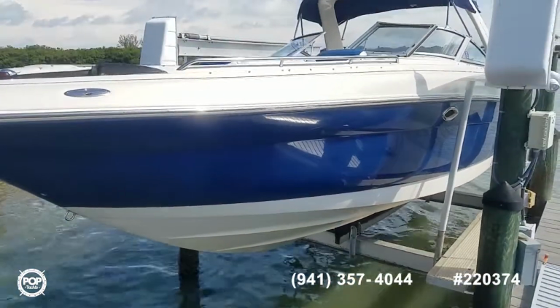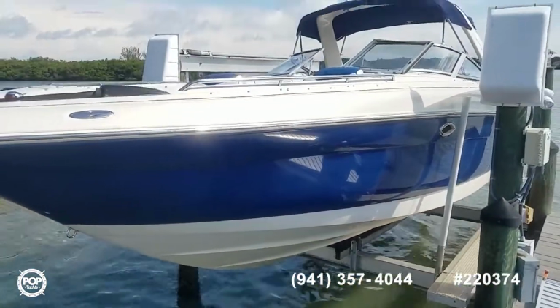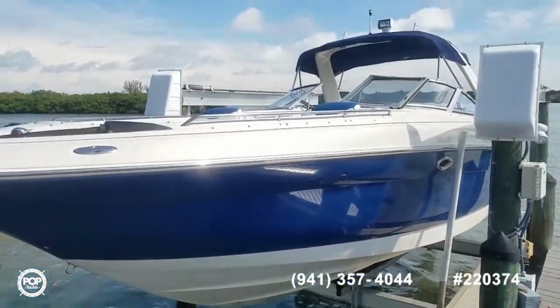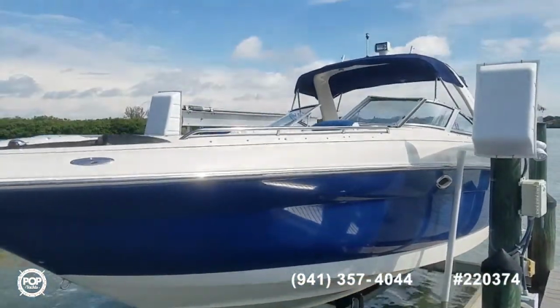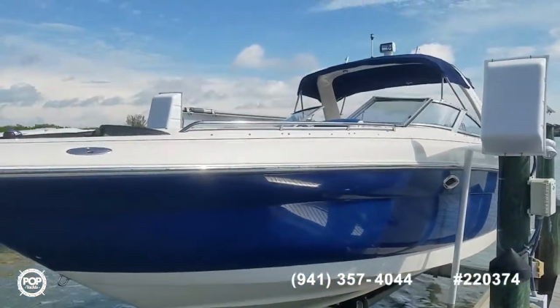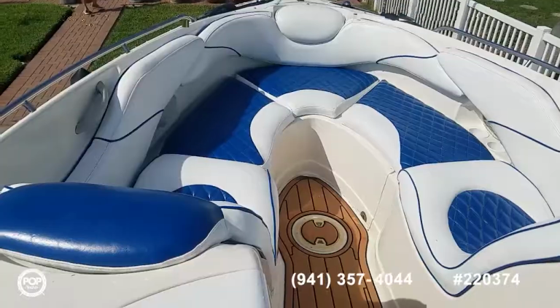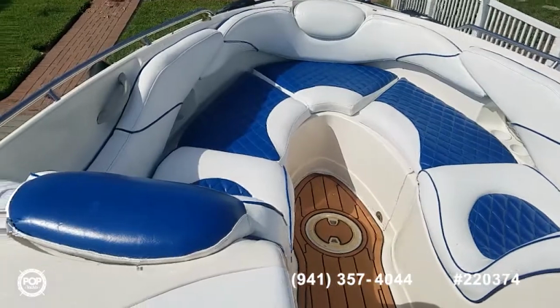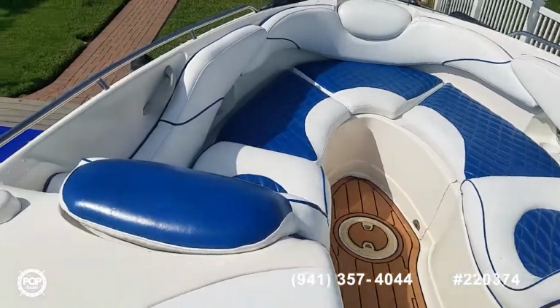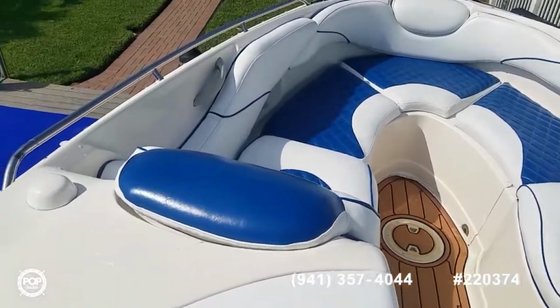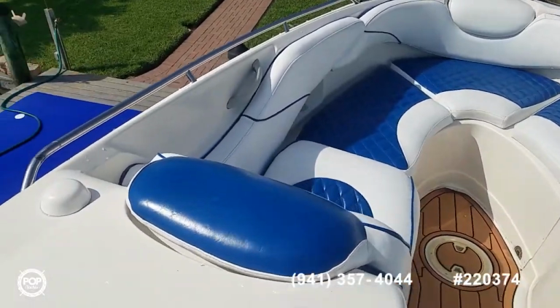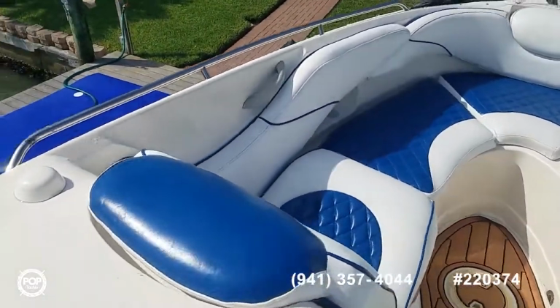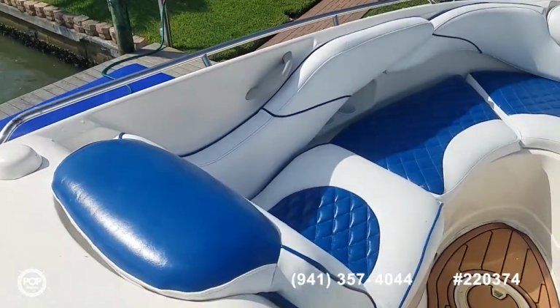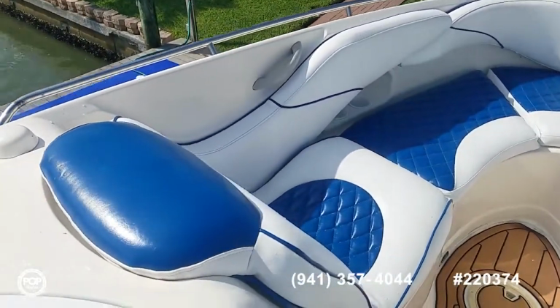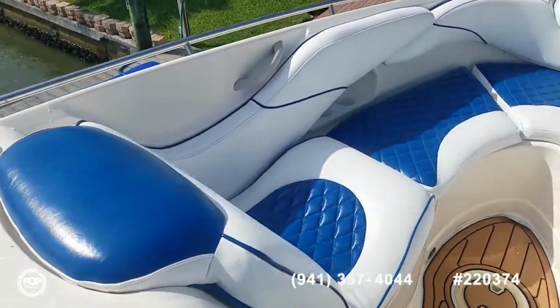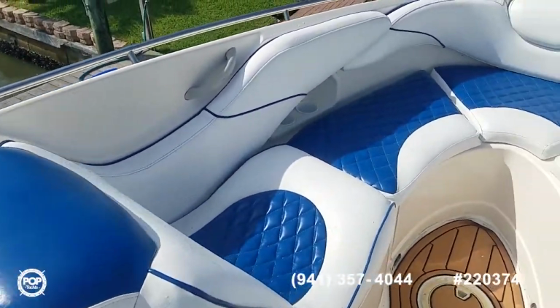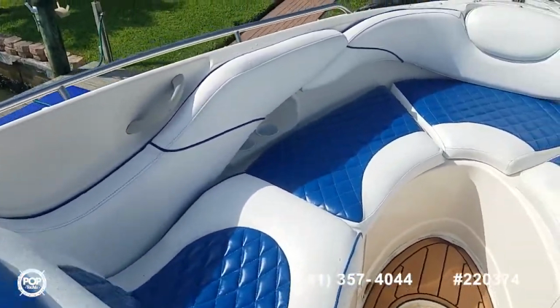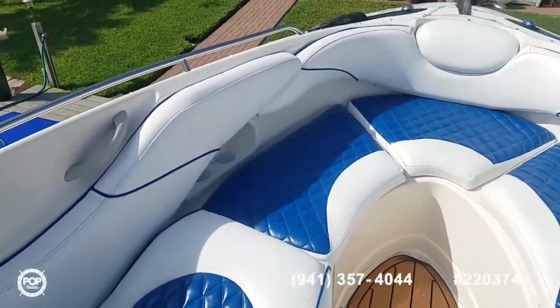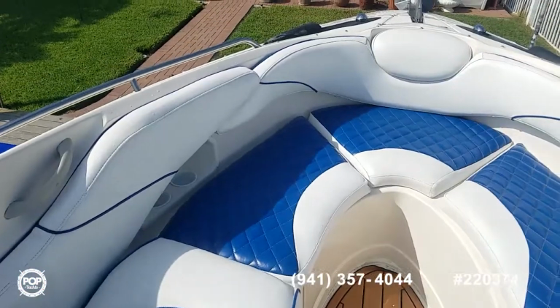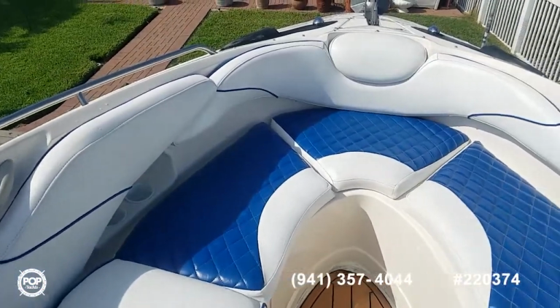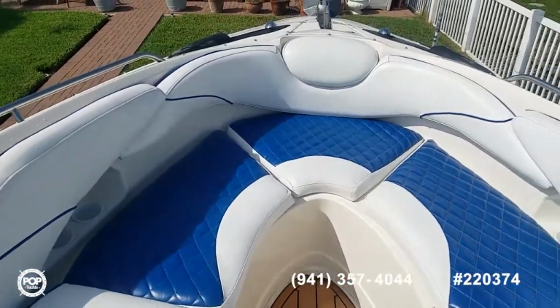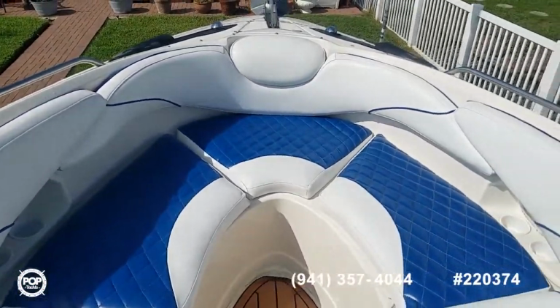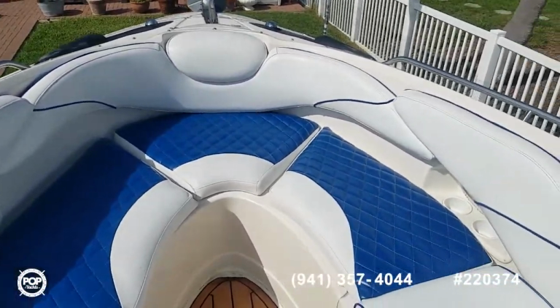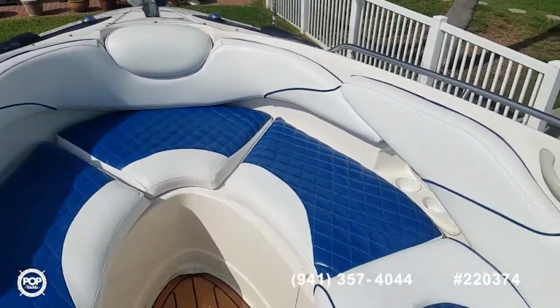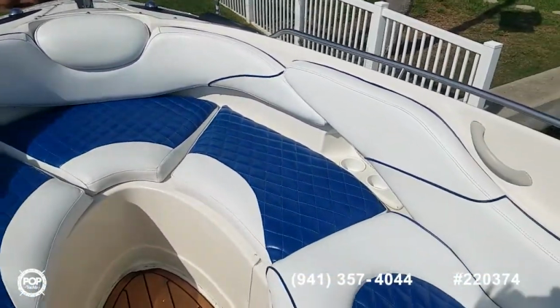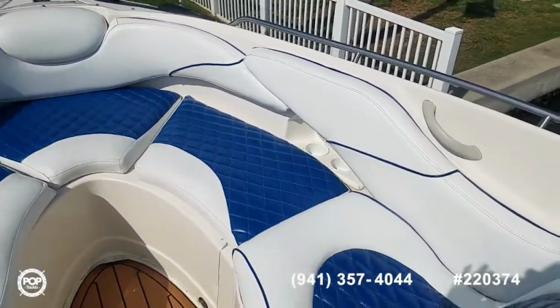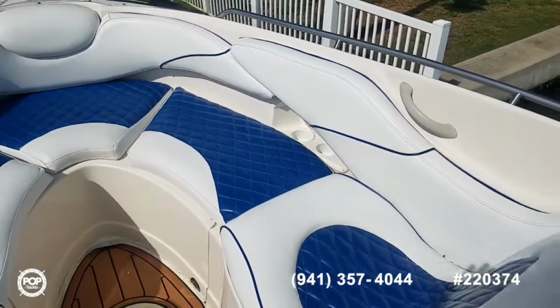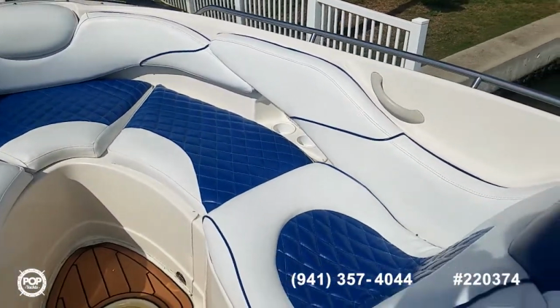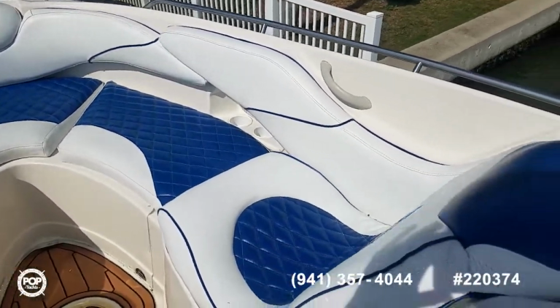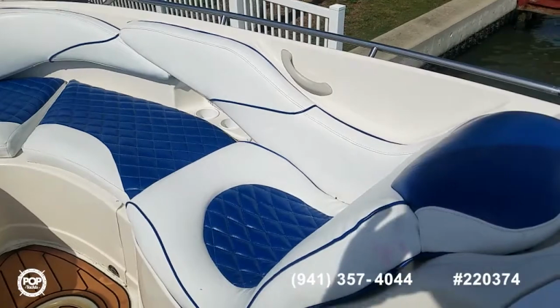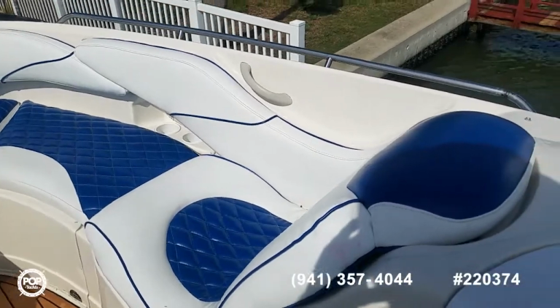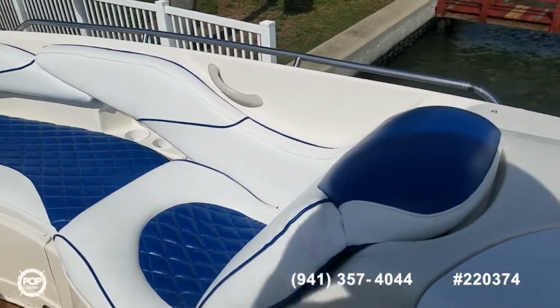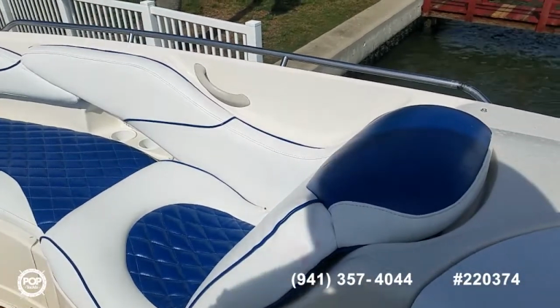Let's hop up on deck. Up on deck here — love the bow loungers with nice diamond stitching, and grab rails on board.